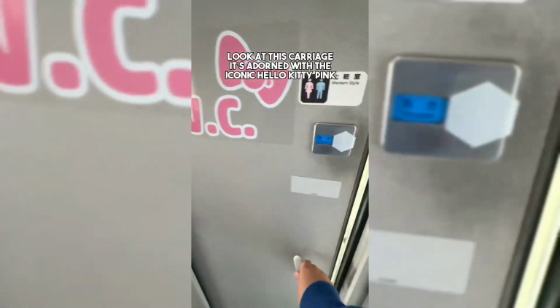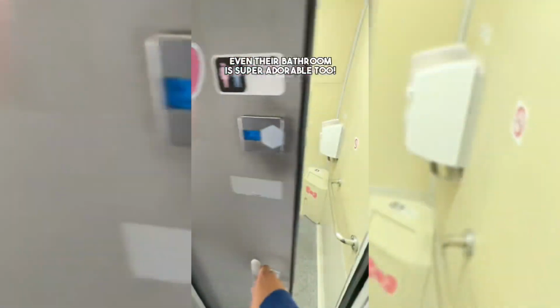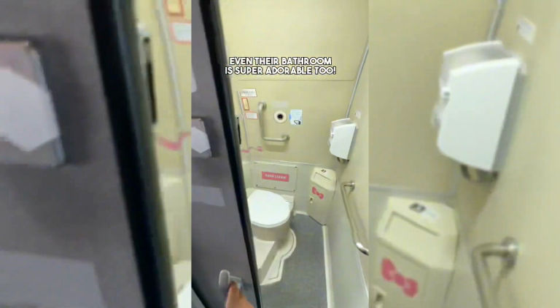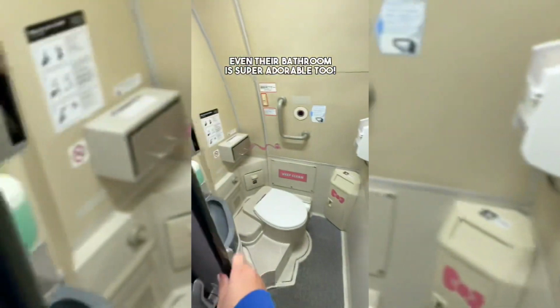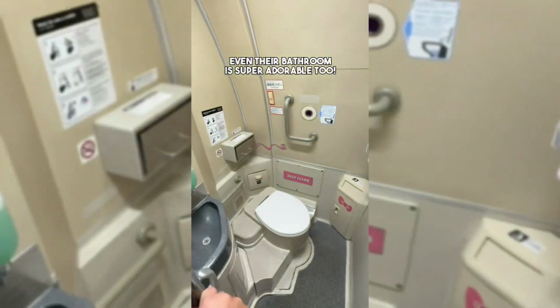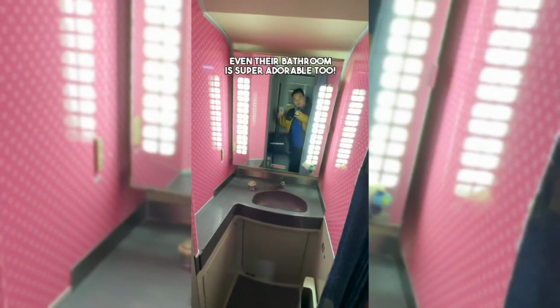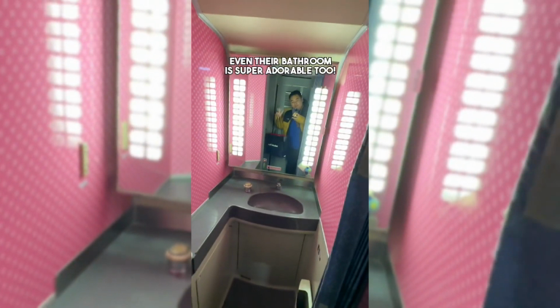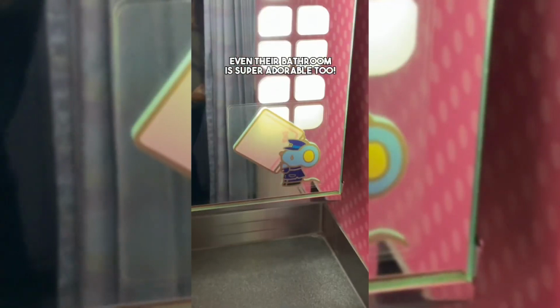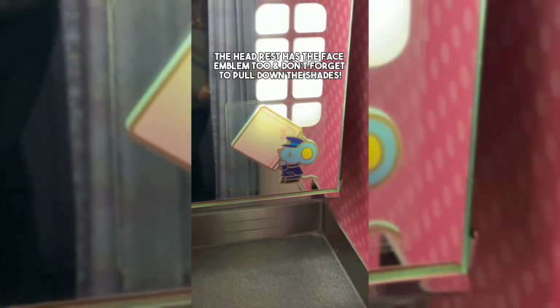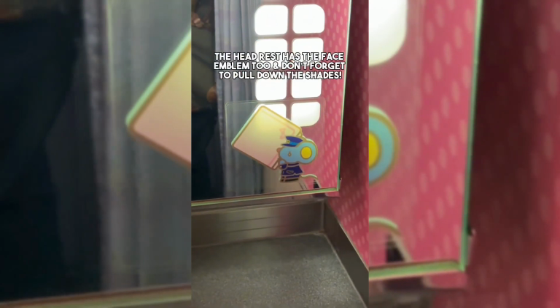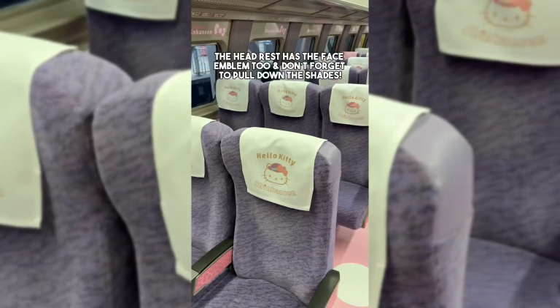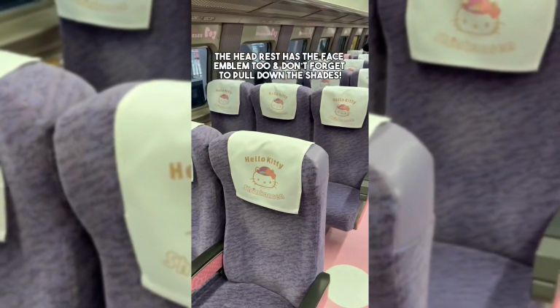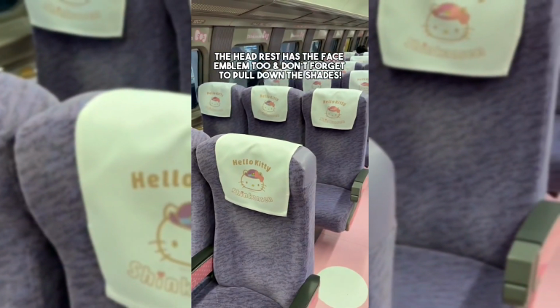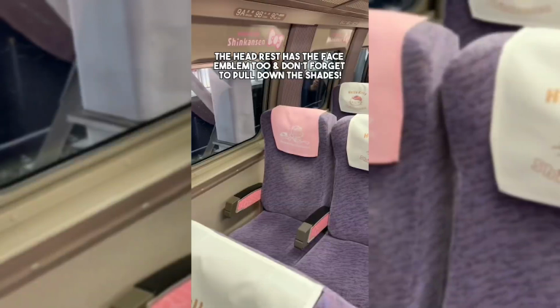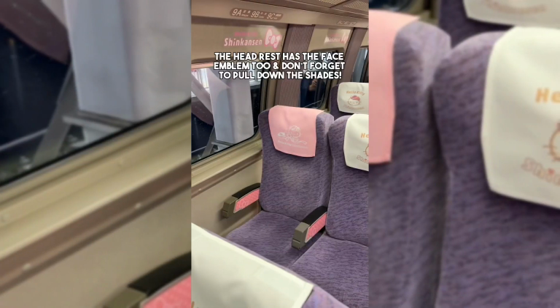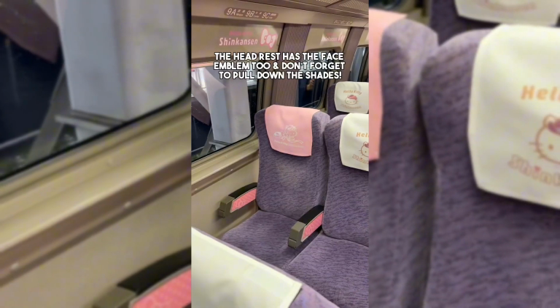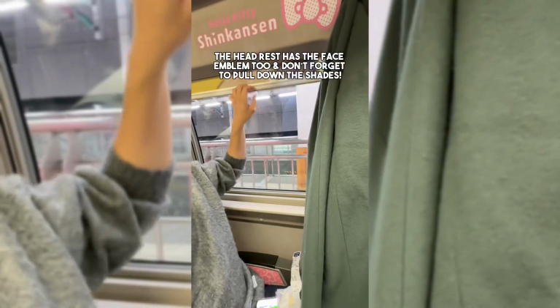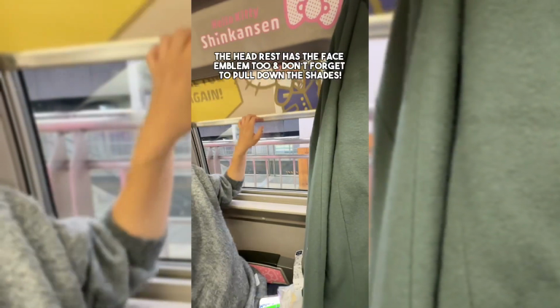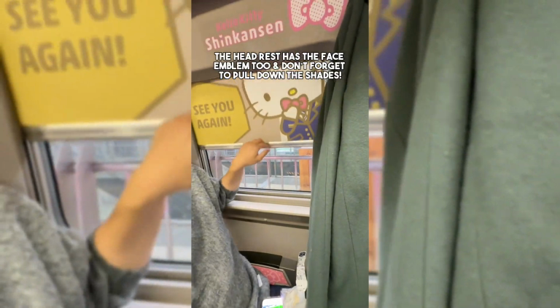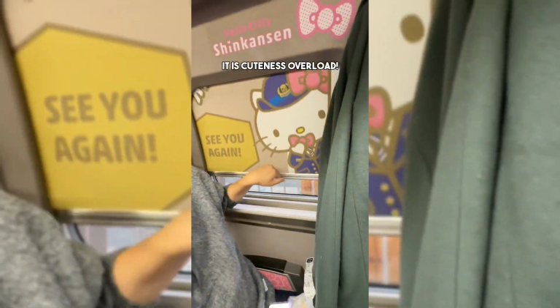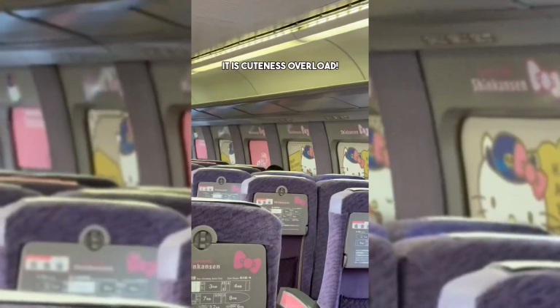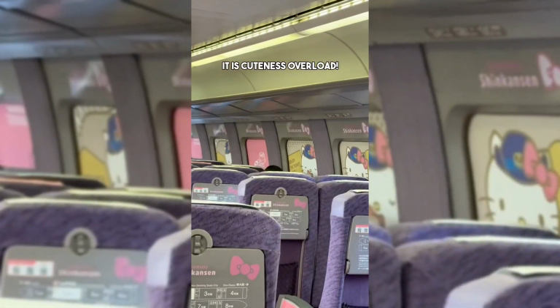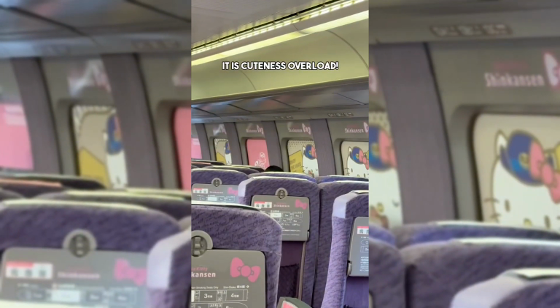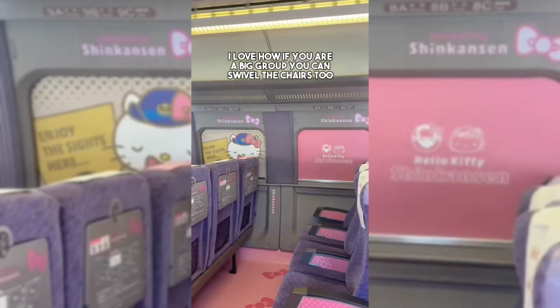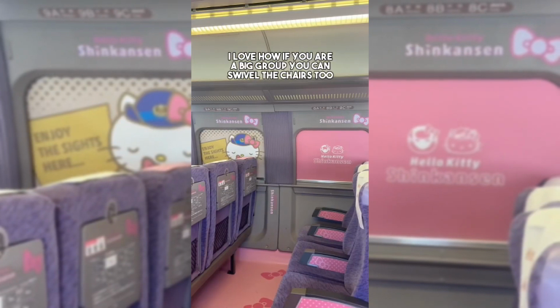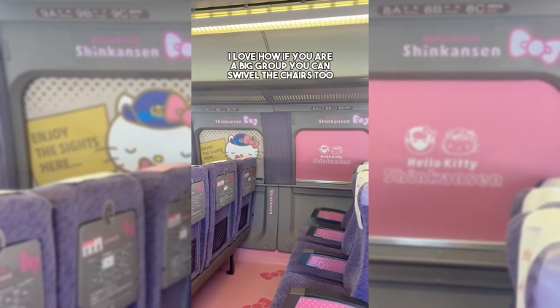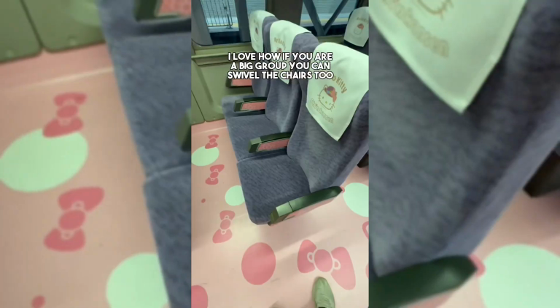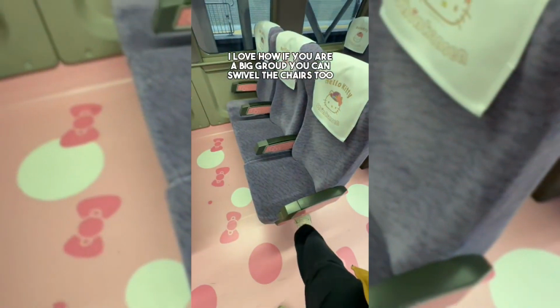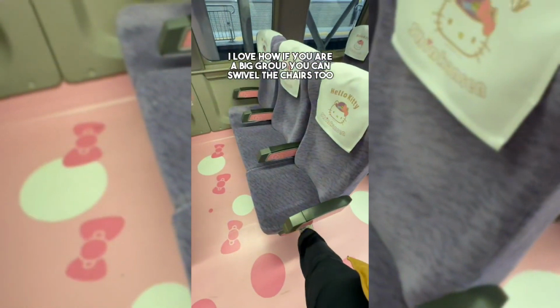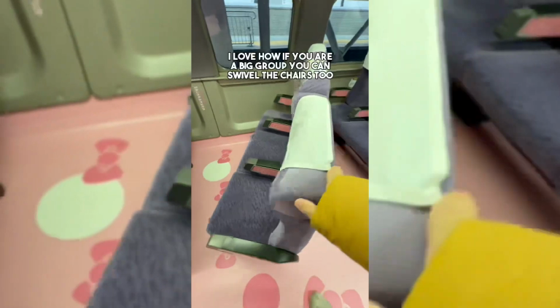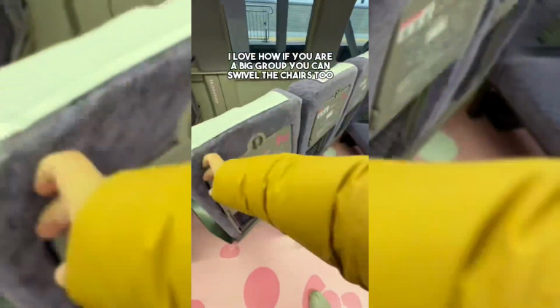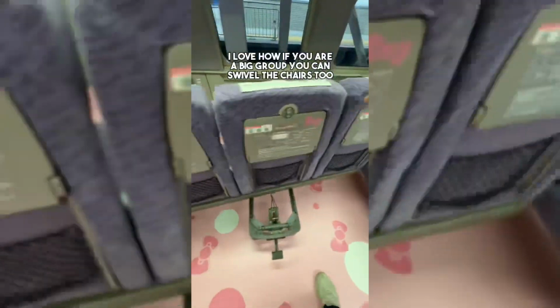Even the bathroom is super adorable too. The headrest has the face emblem and don't forget to pull down the shades — it is cuteness overload. I love how if you're in a big group you can swivel the chairs too.